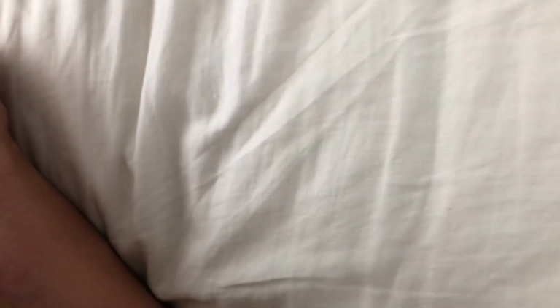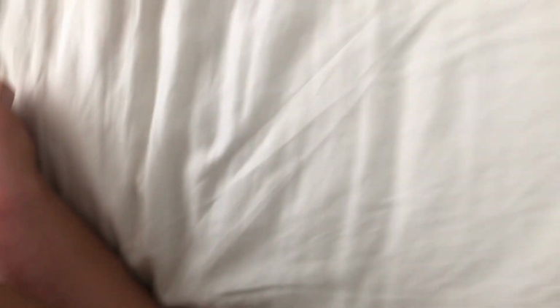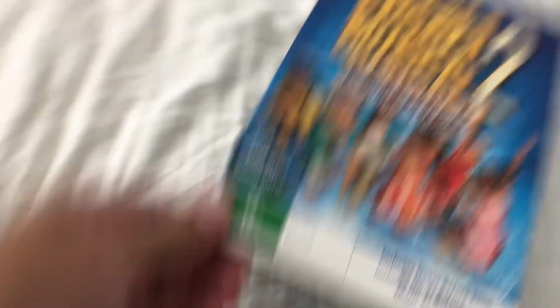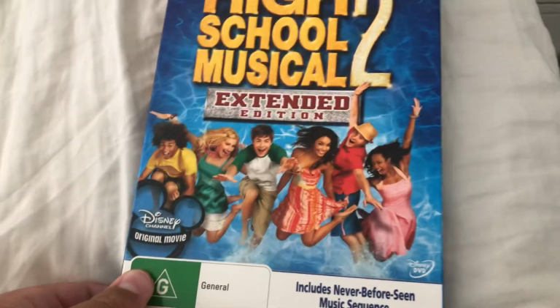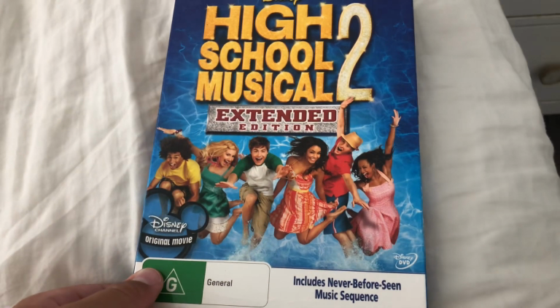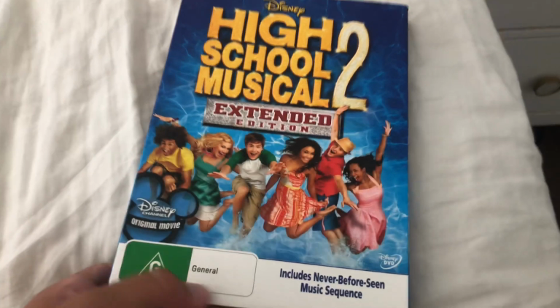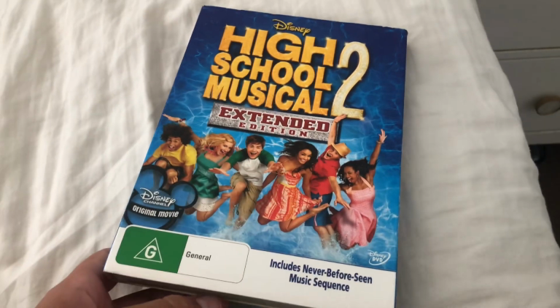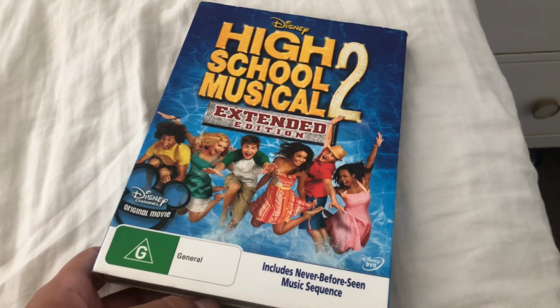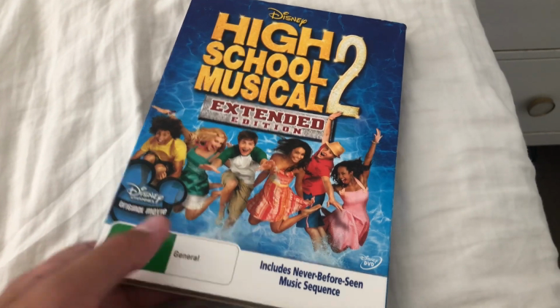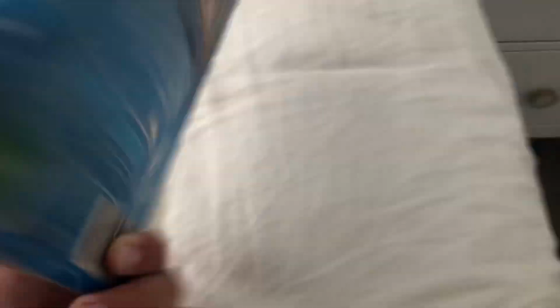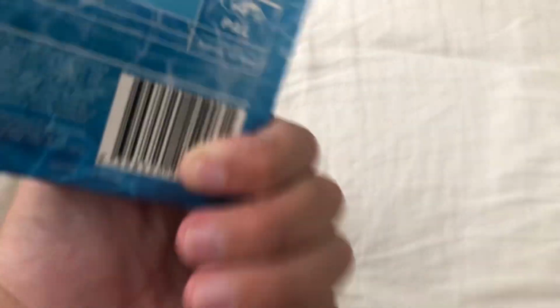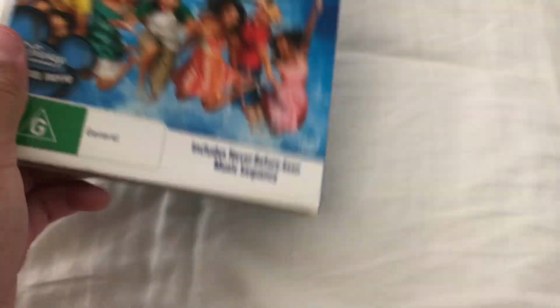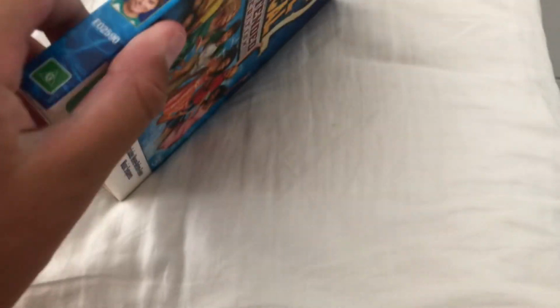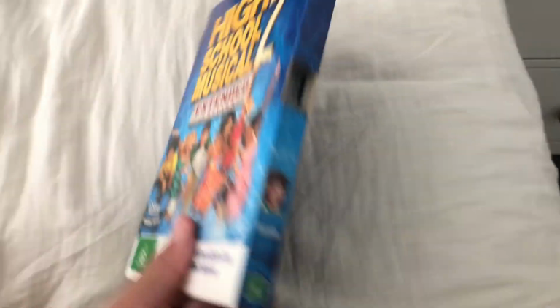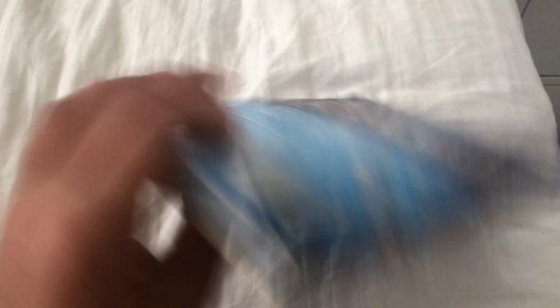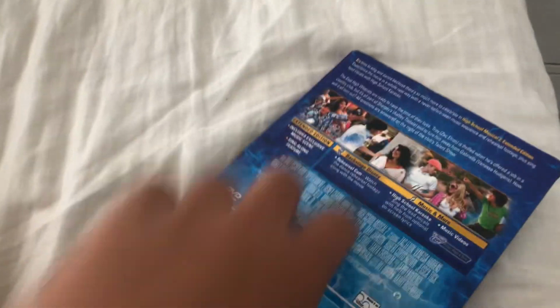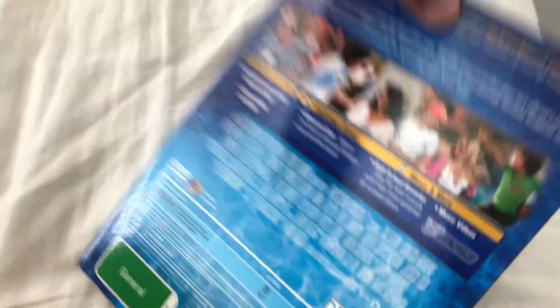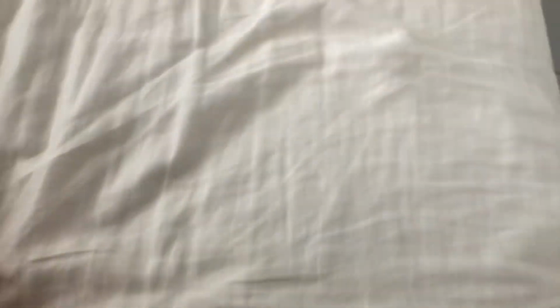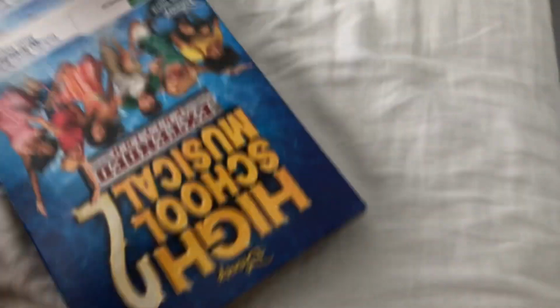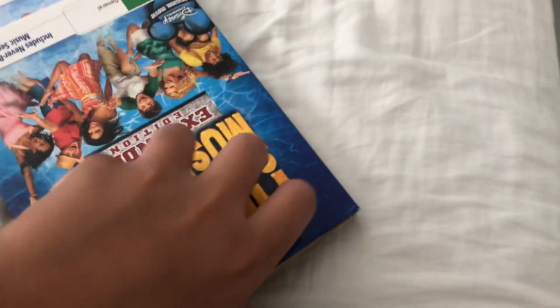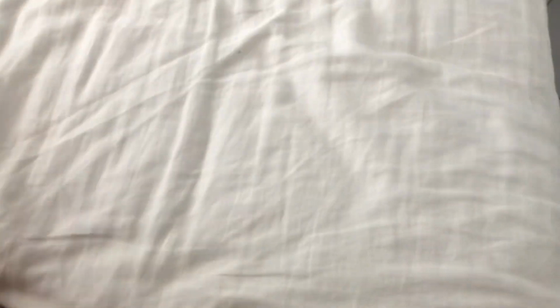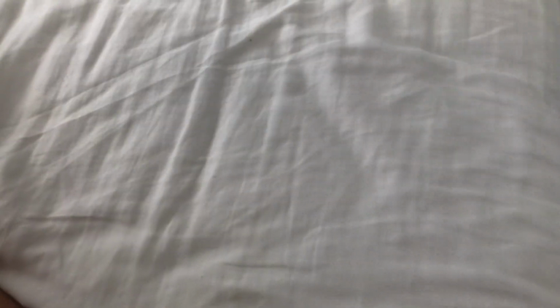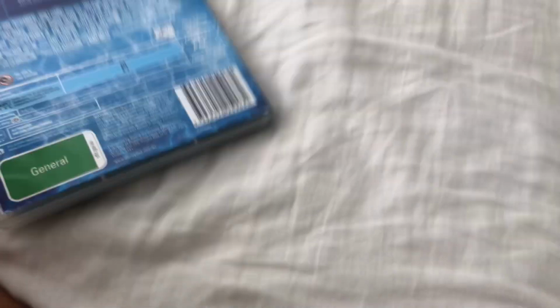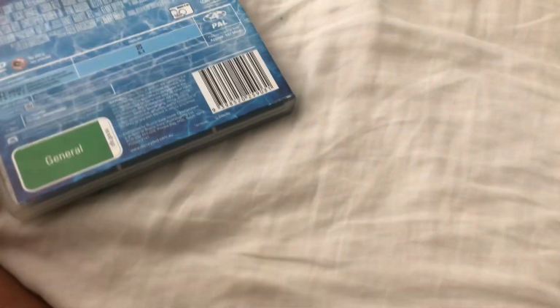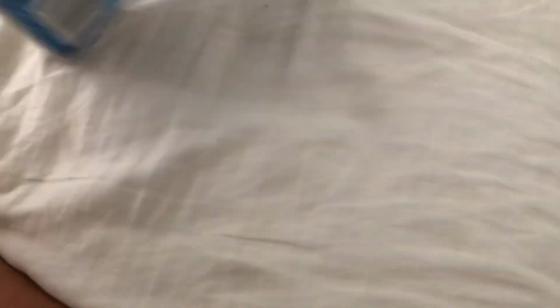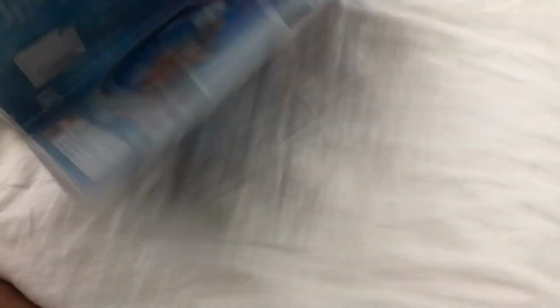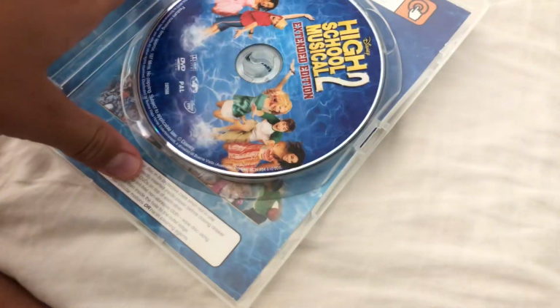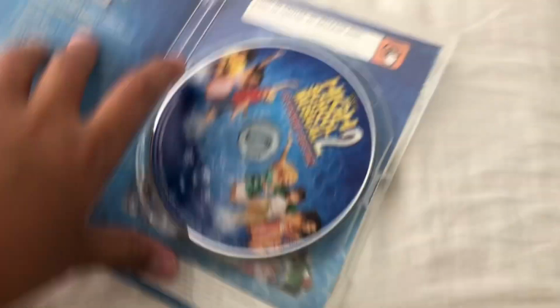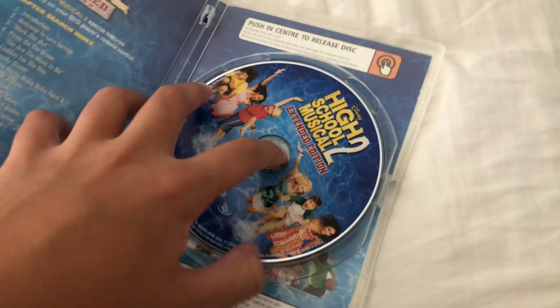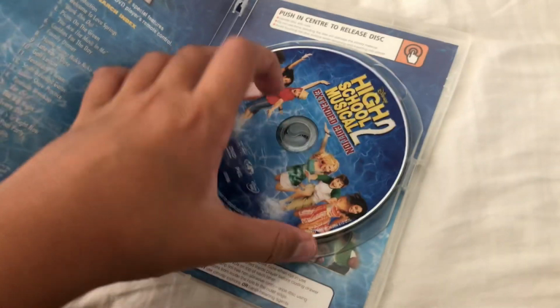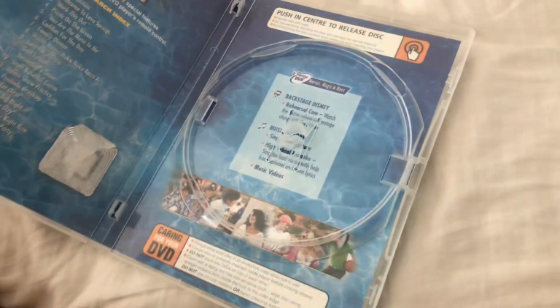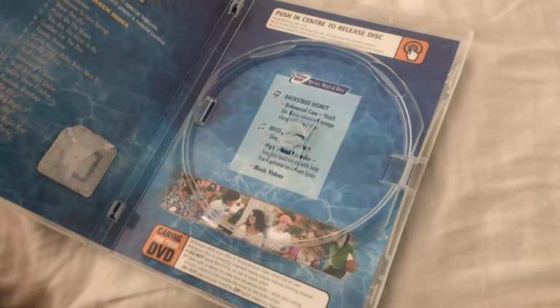Next up is High School Musical 2. Here's a front, spine, another spine, and a back. Here's the disc, and now it's the inside.